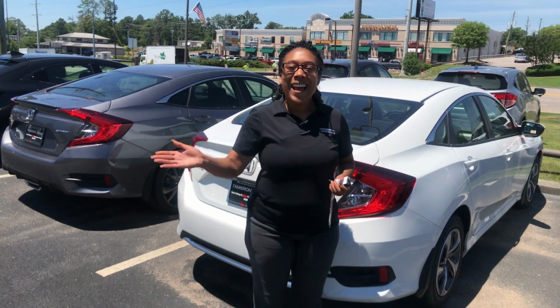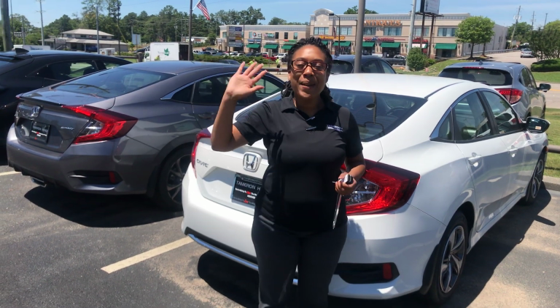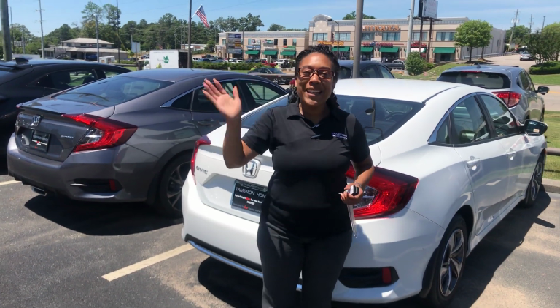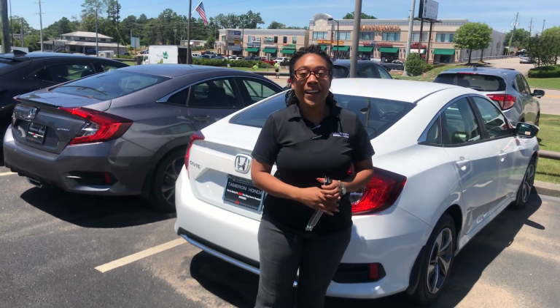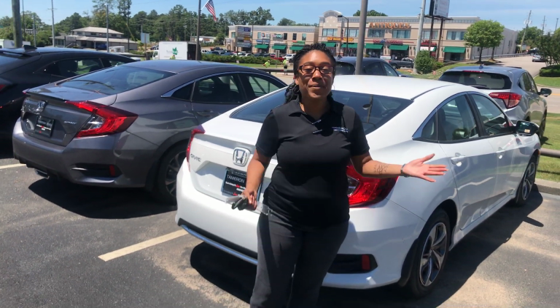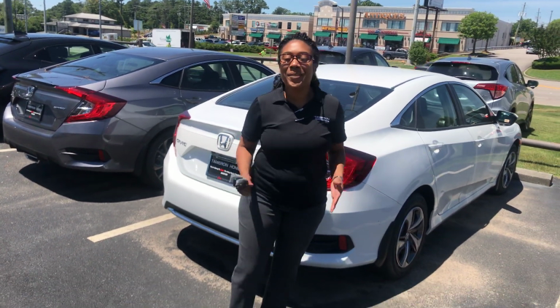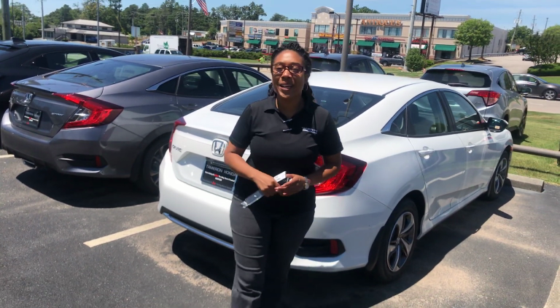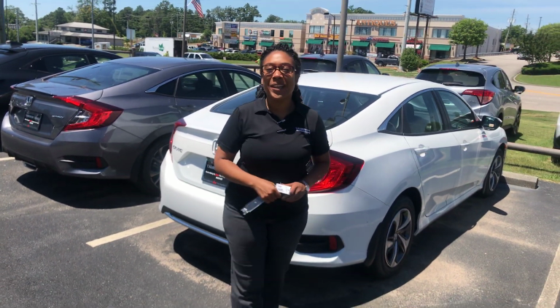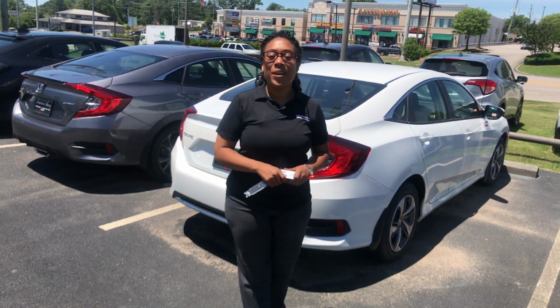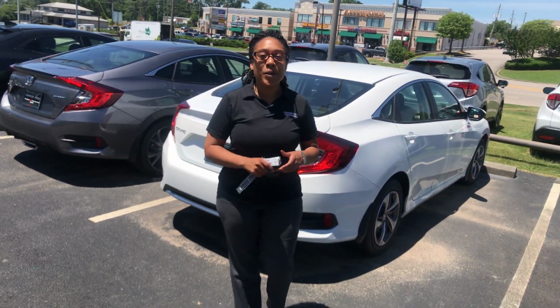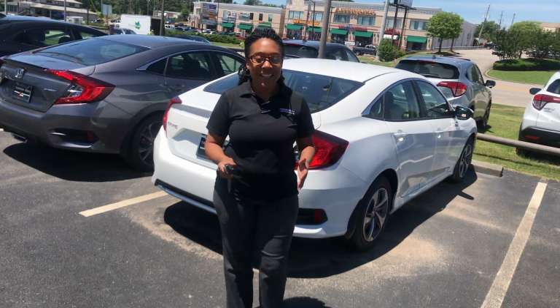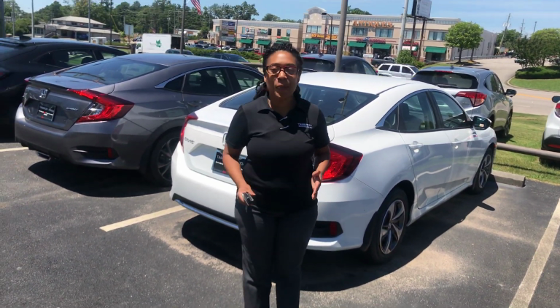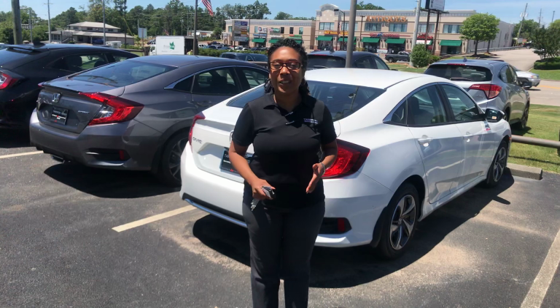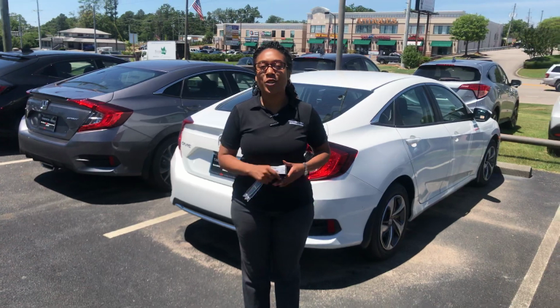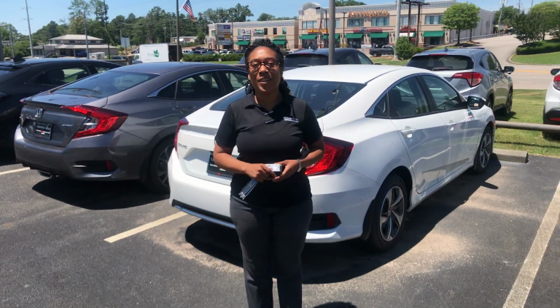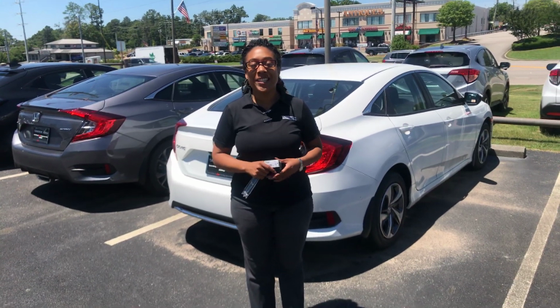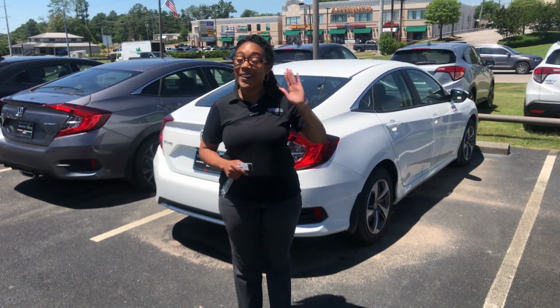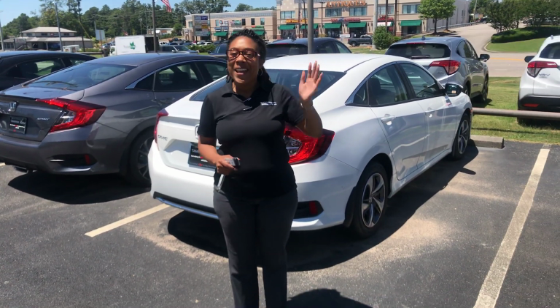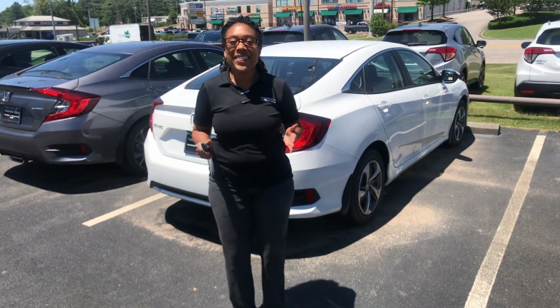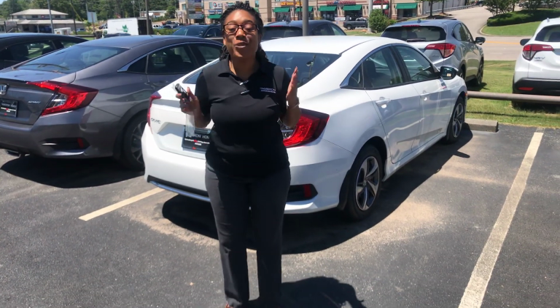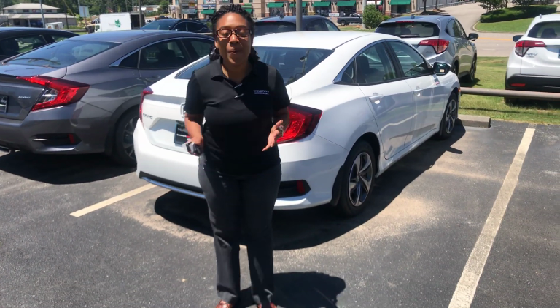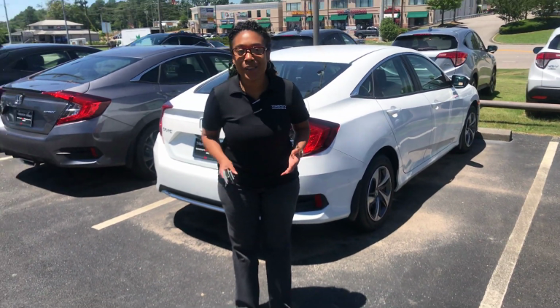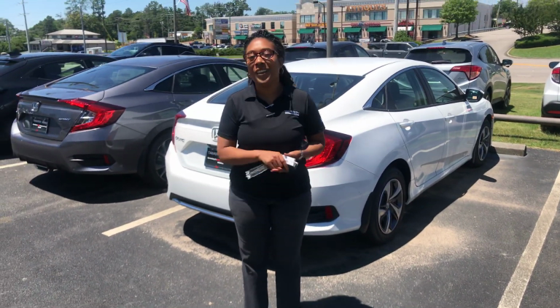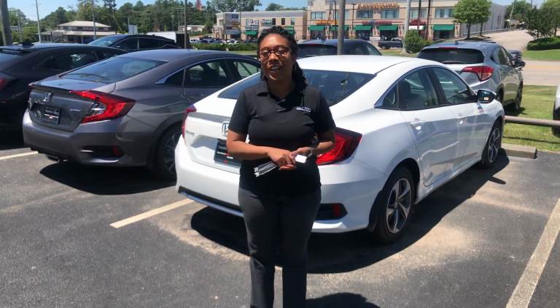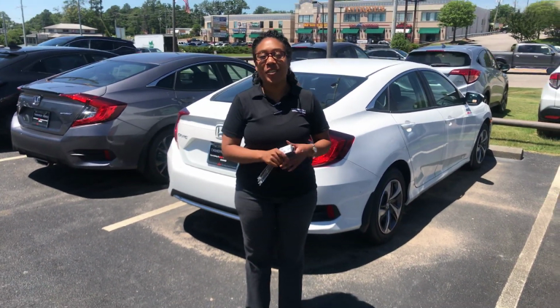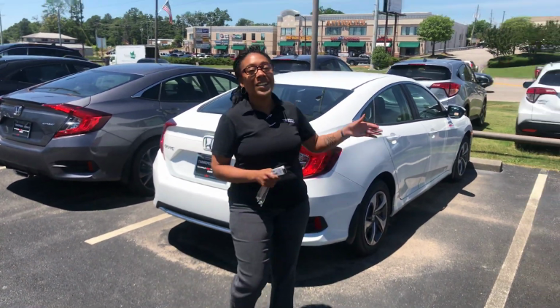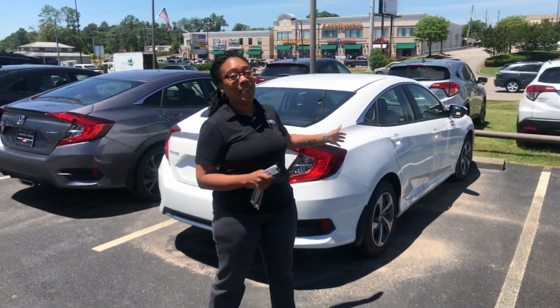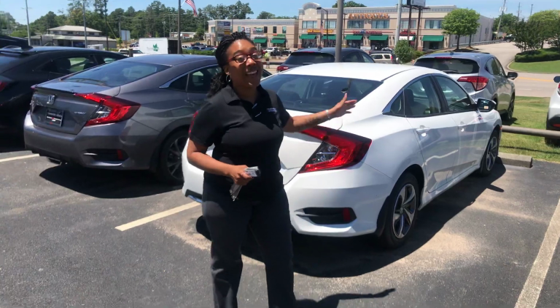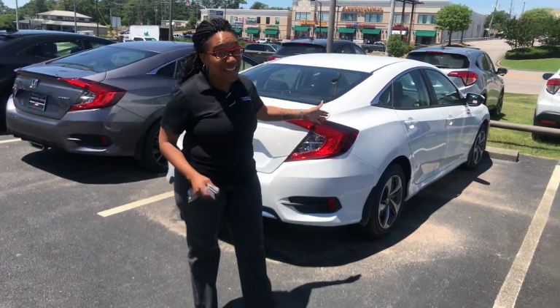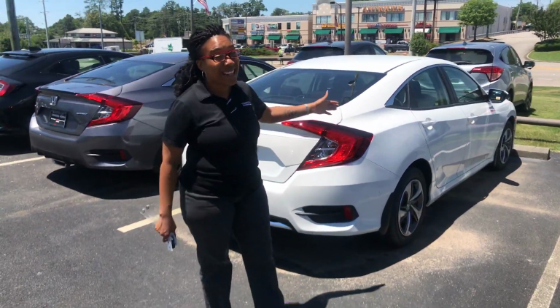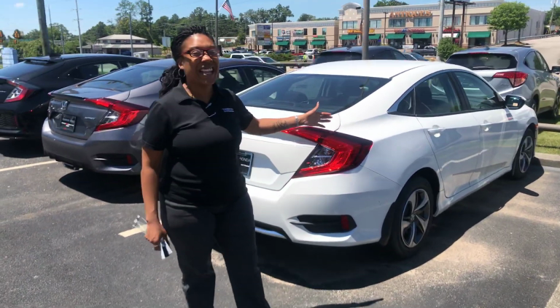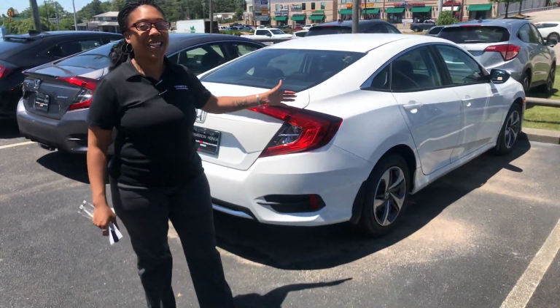Hi, Mary Elizabeth! I'm here at Tameron Honda, and I wanted to take the time to personally introduce myself to you, say hello, and thank you so much for your online inquiry about the Honda Civic — and it's the 2019 edition.